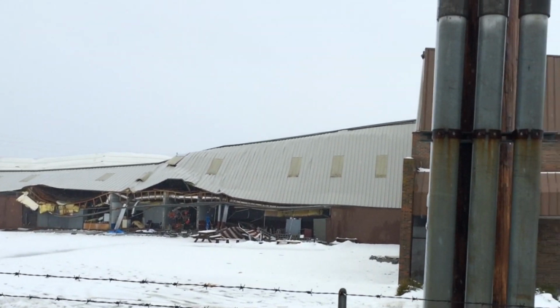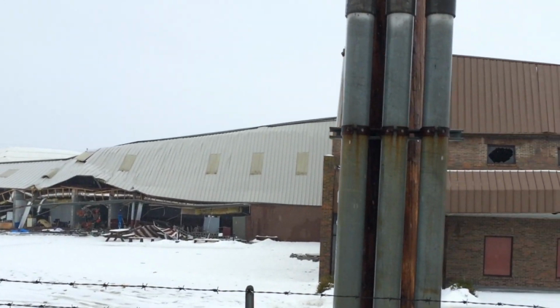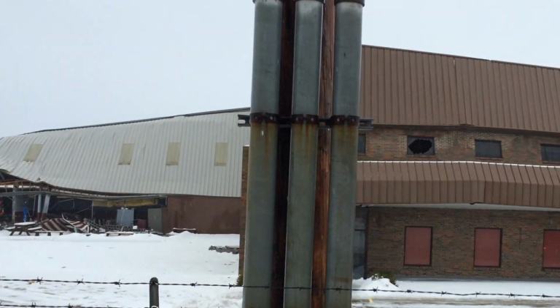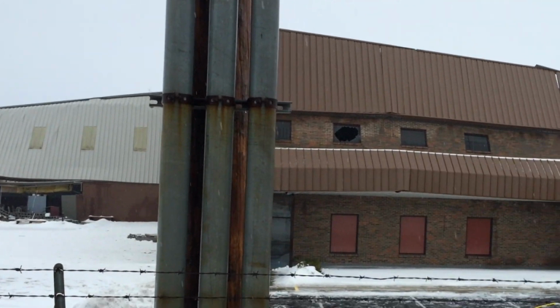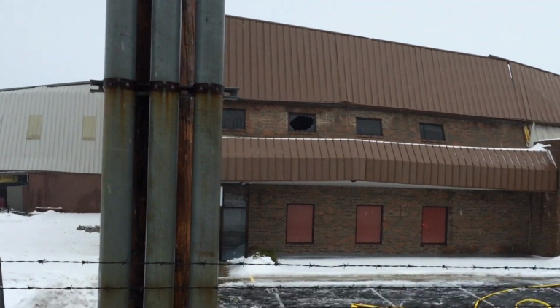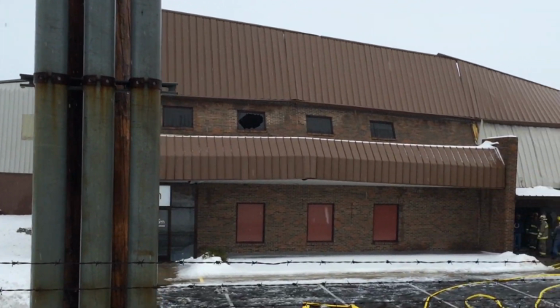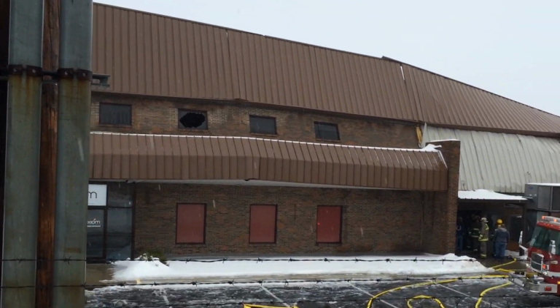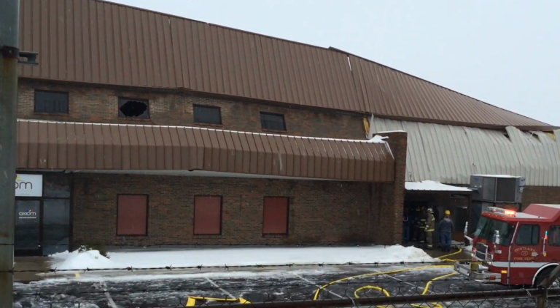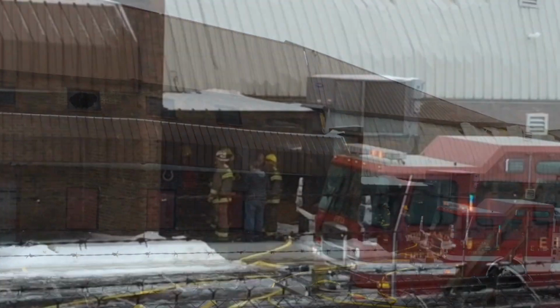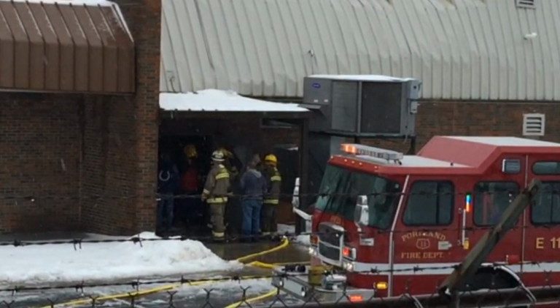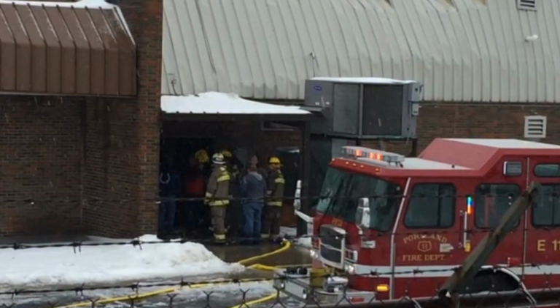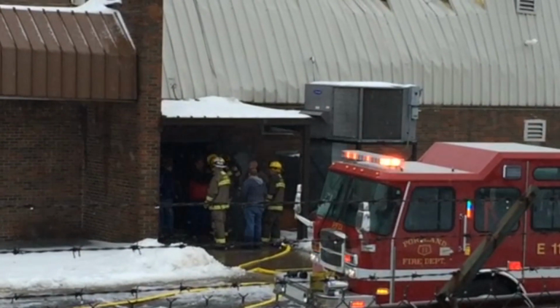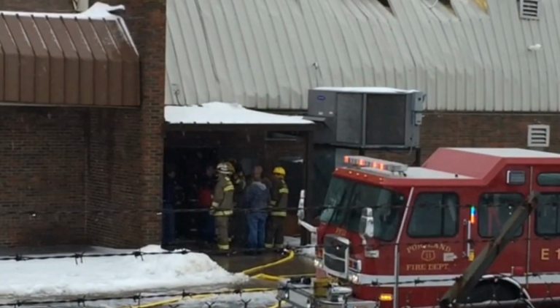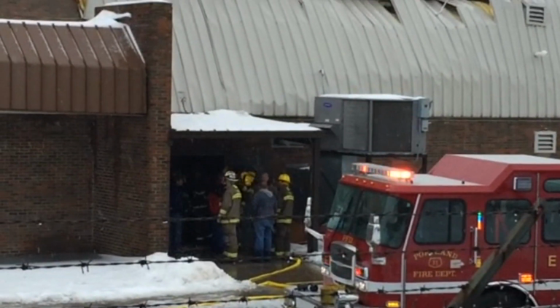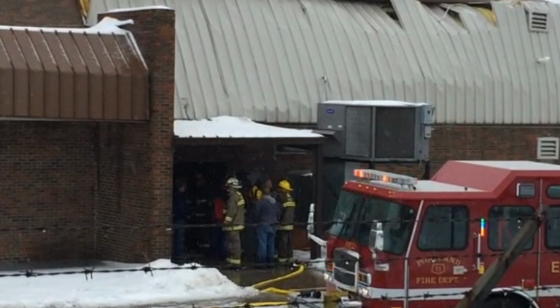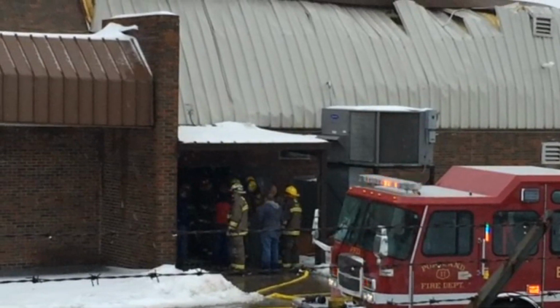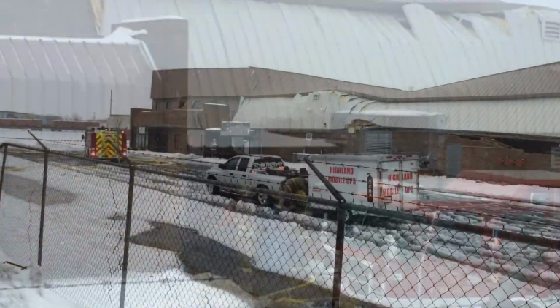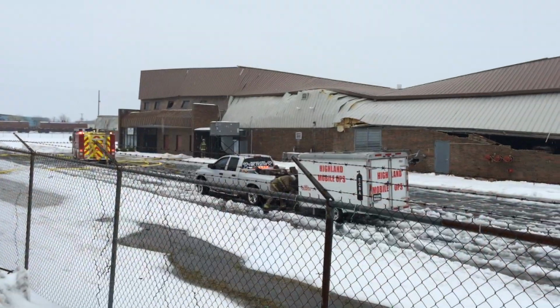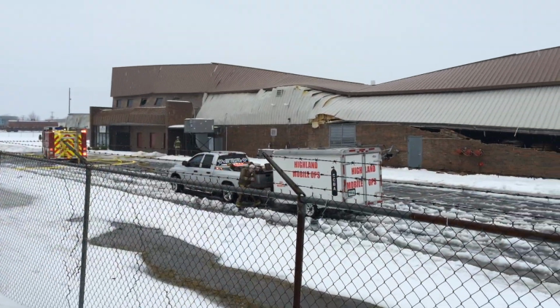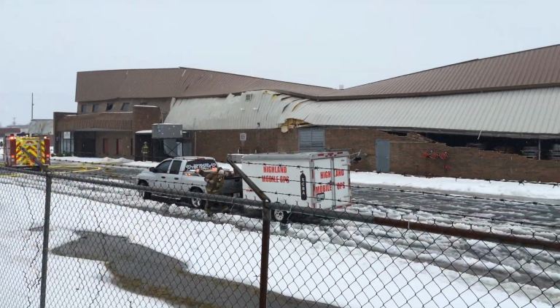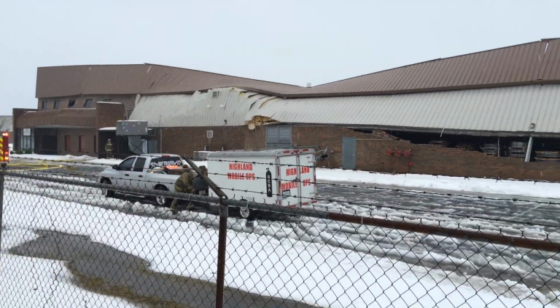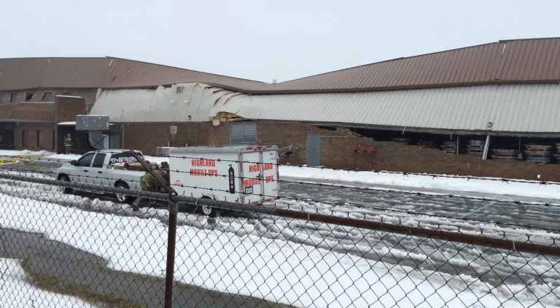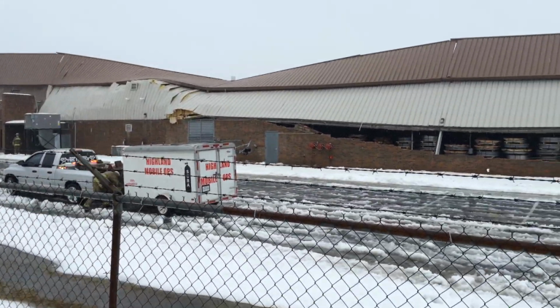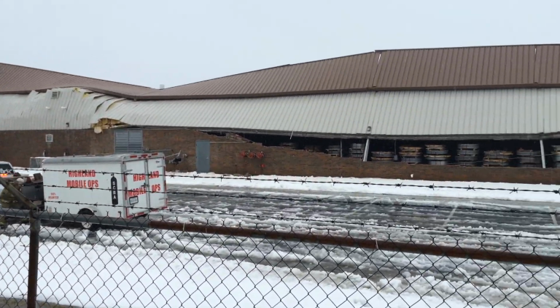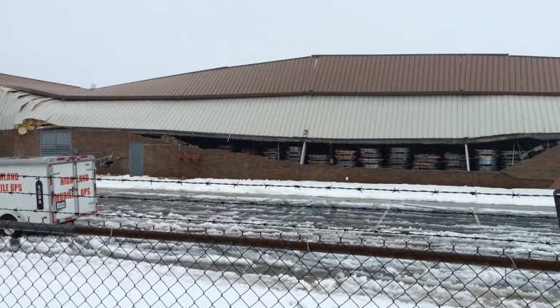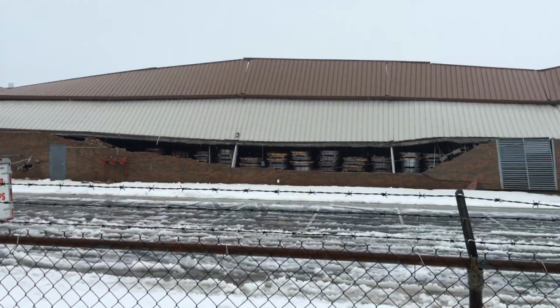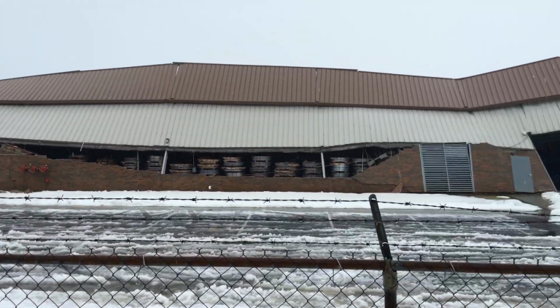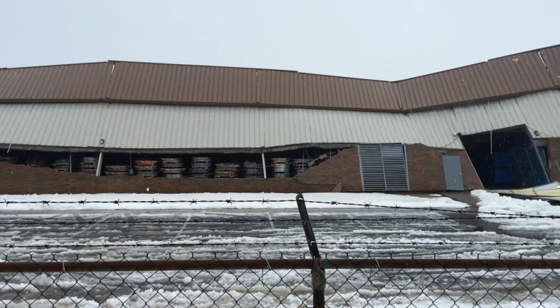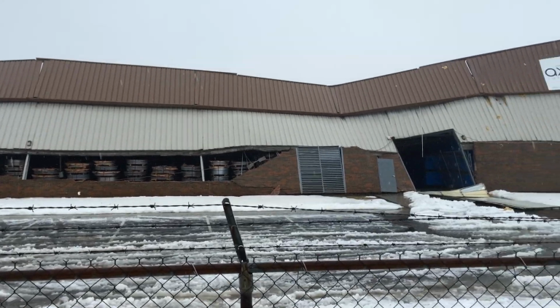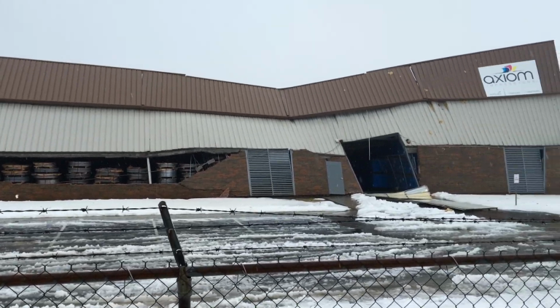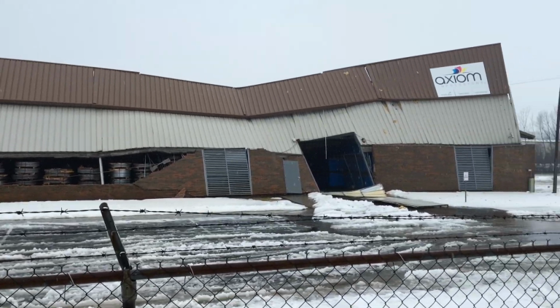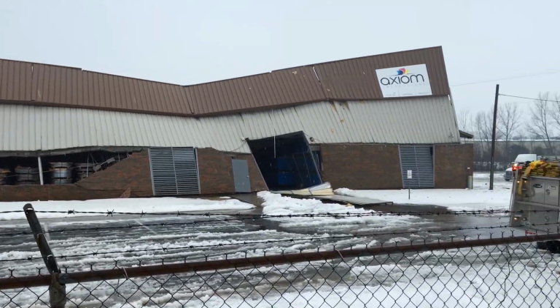According to Axiom's website, the facility, which is located at 106 Western Drive in Portland, is about 100,000 square feet. Looking at the damage to the structure, it seems somewhat remarkable that no one was seriously injured.